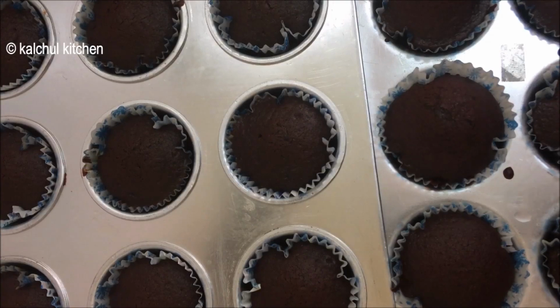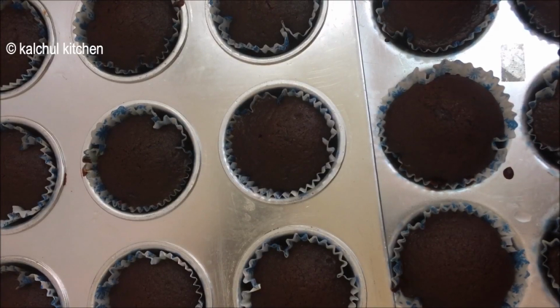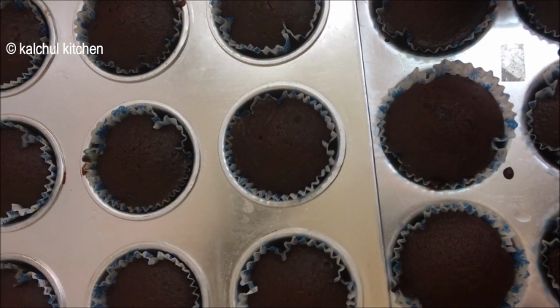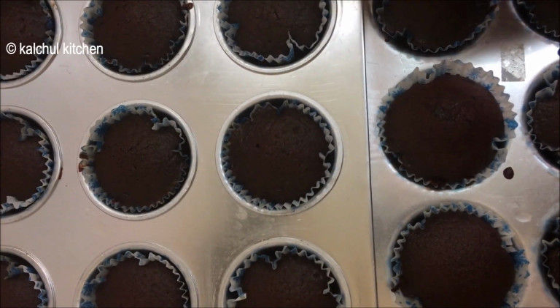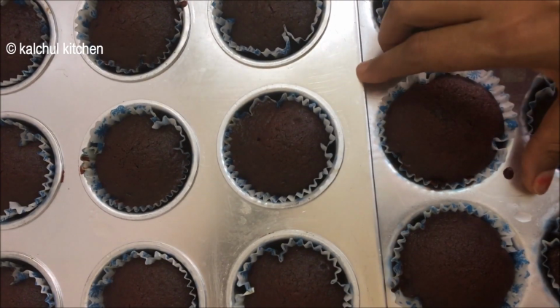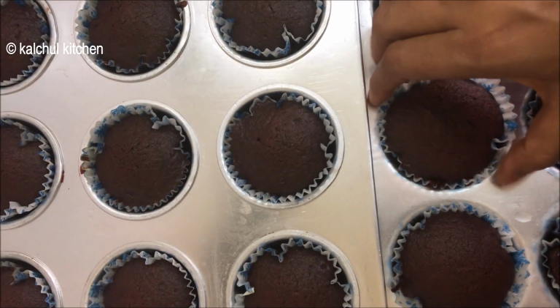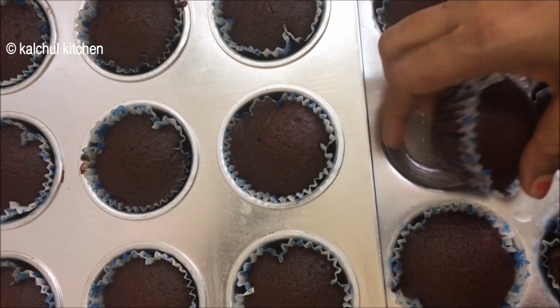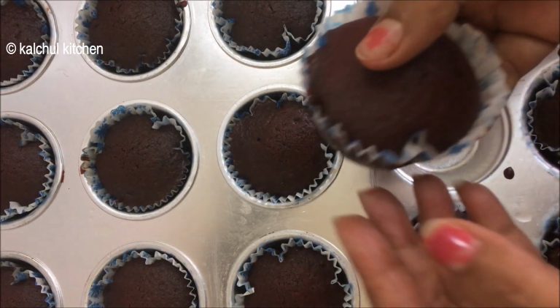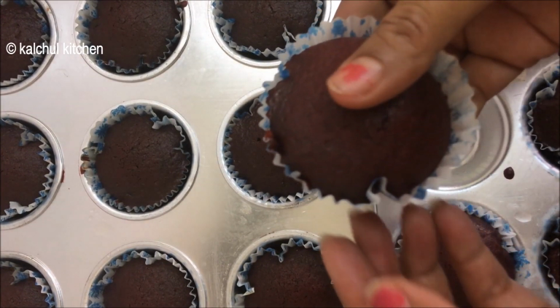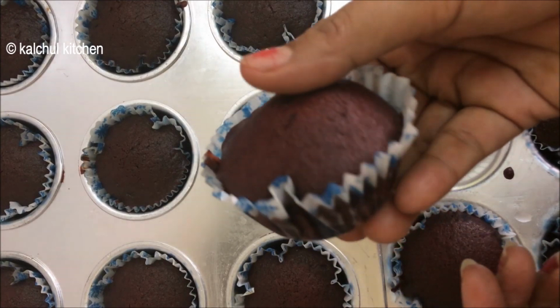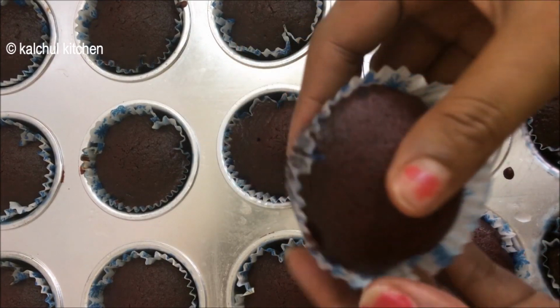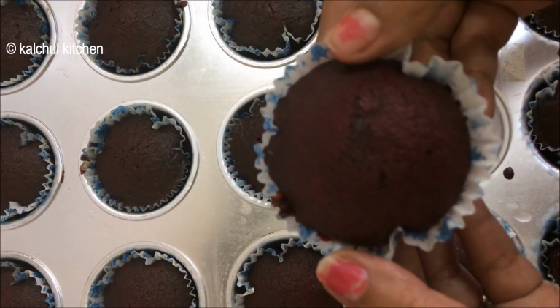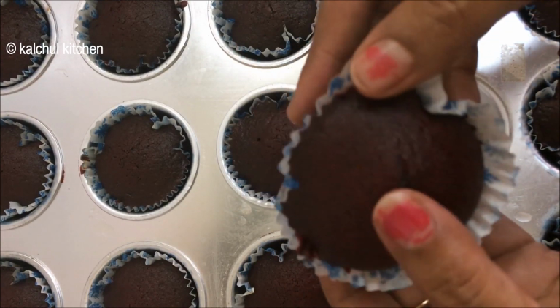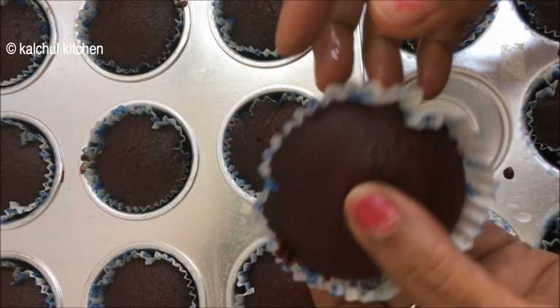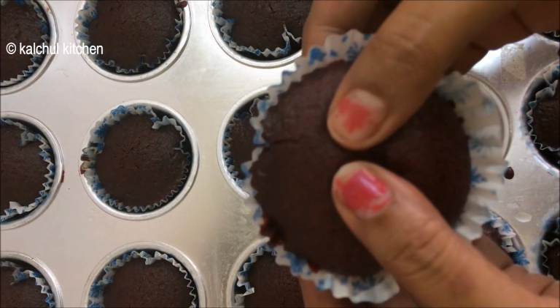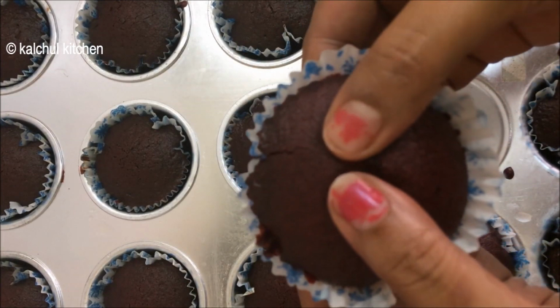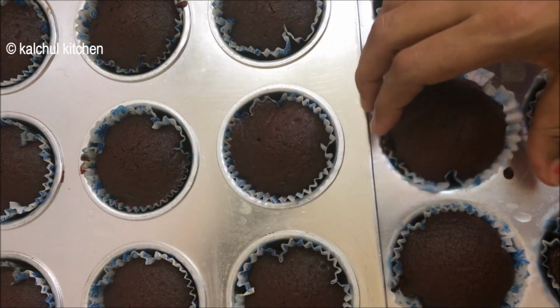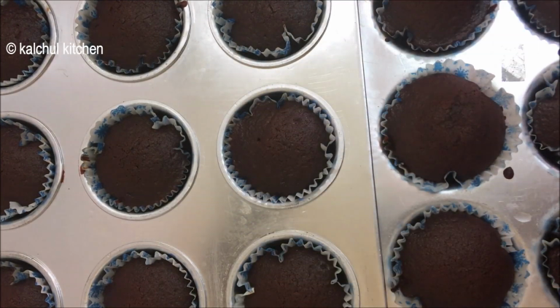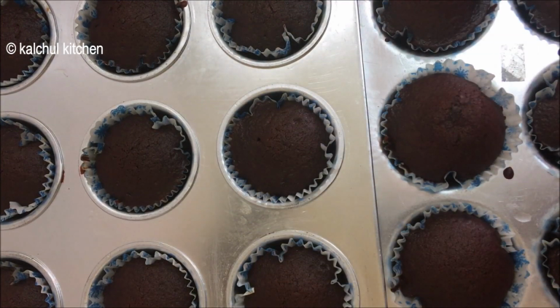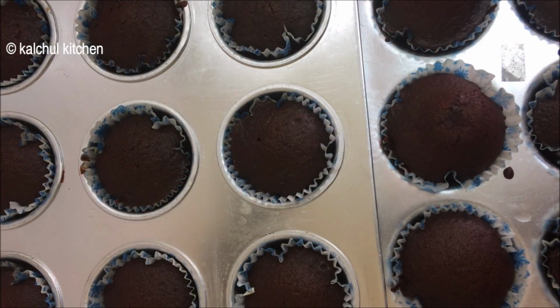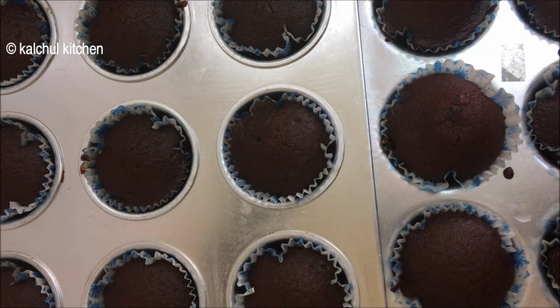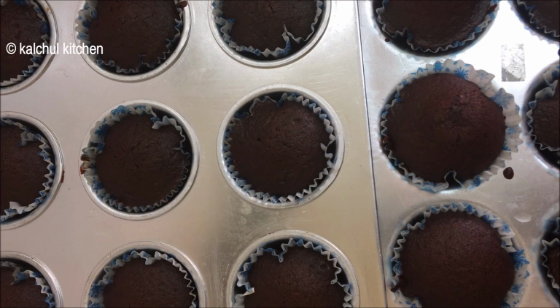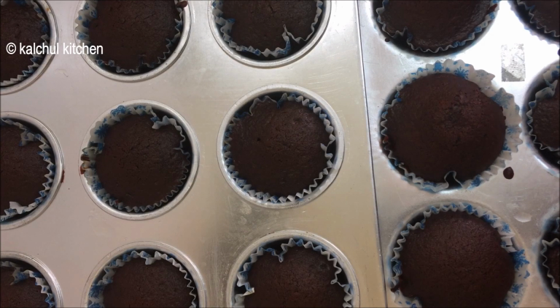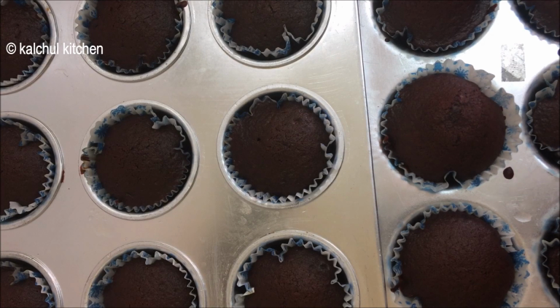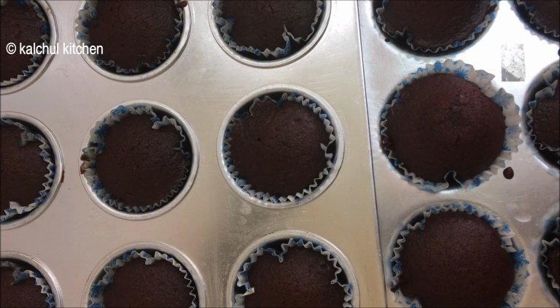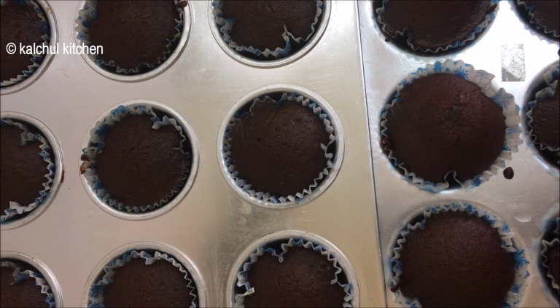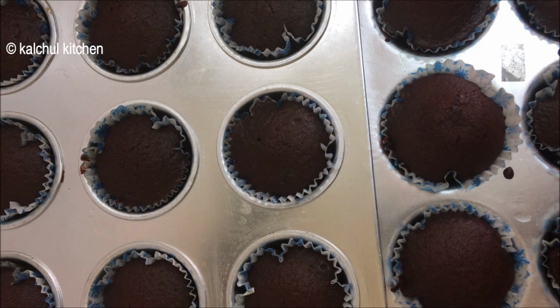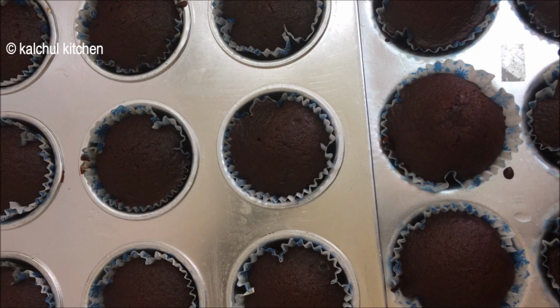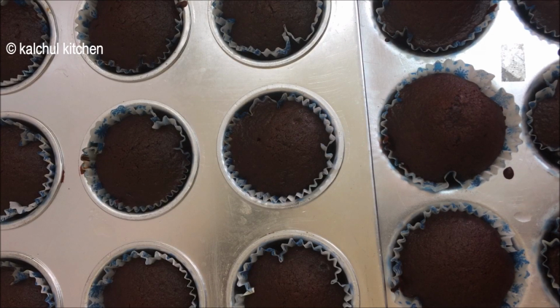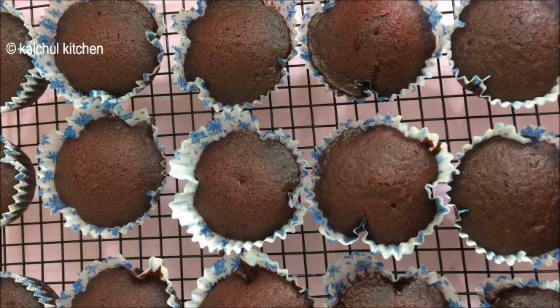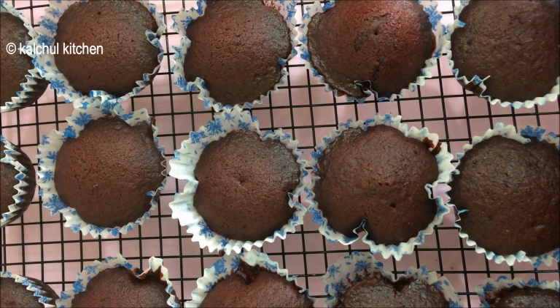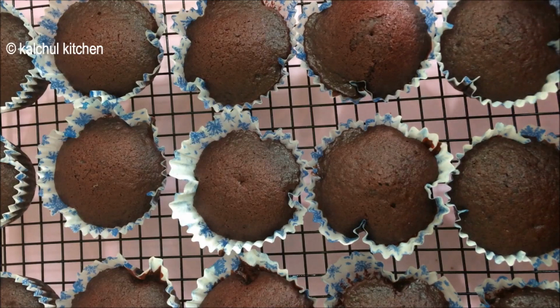This is our cupcake. They have turned out very good — we are working with the perfect recipe.